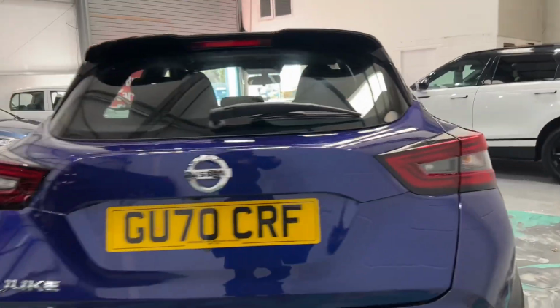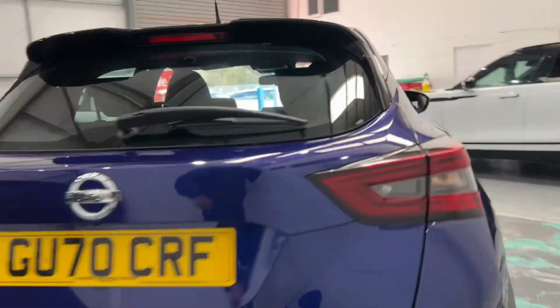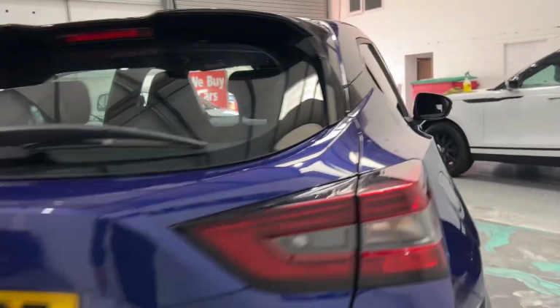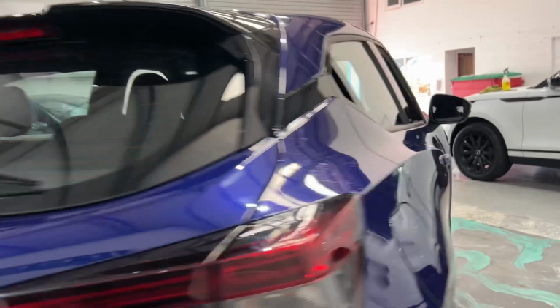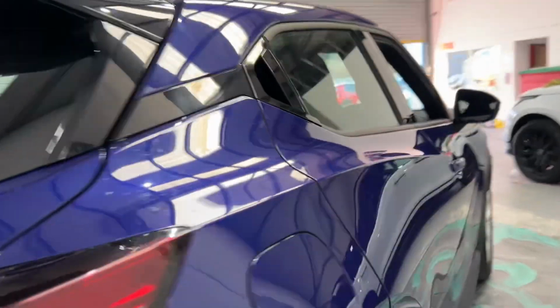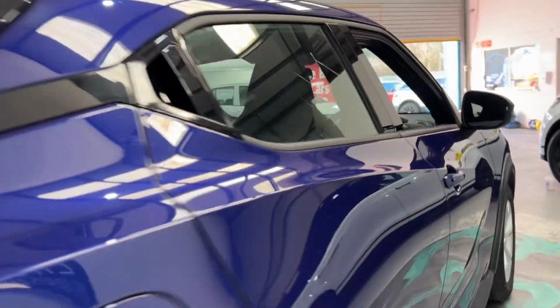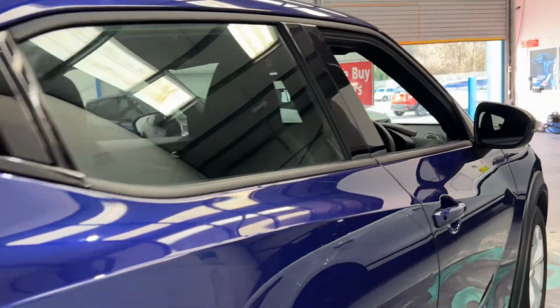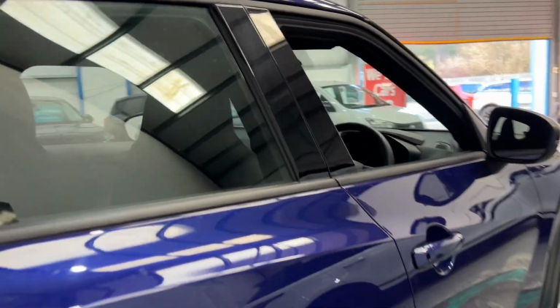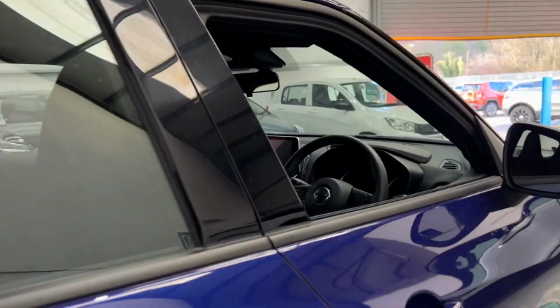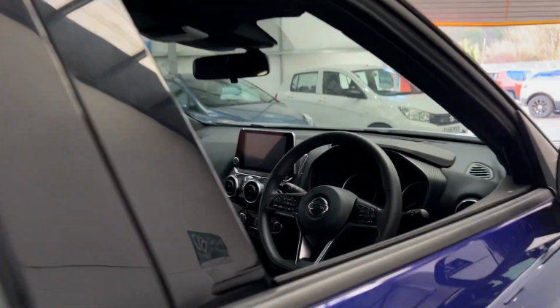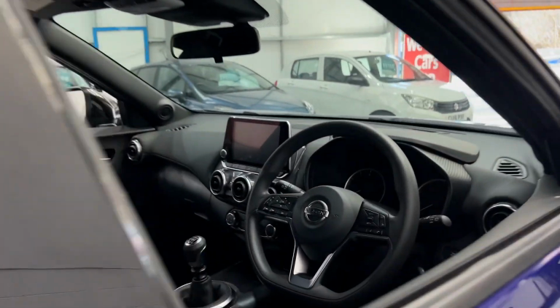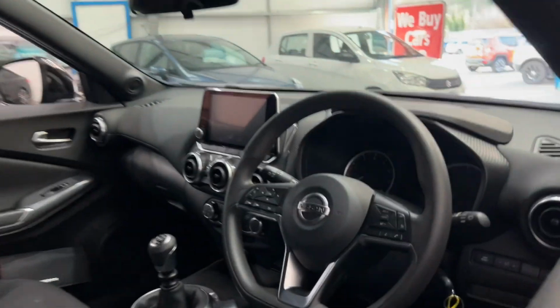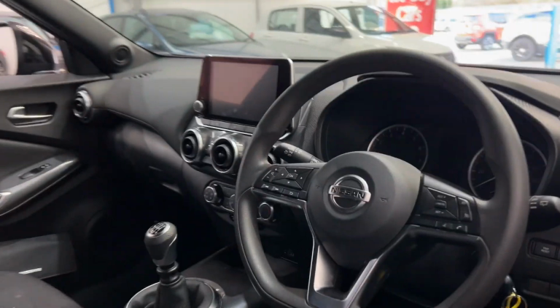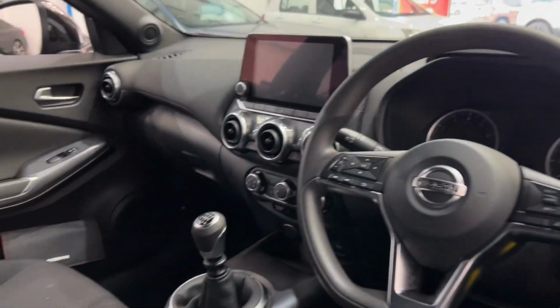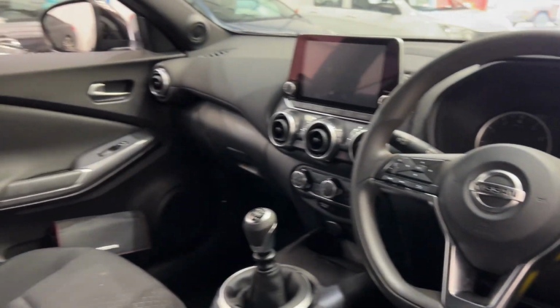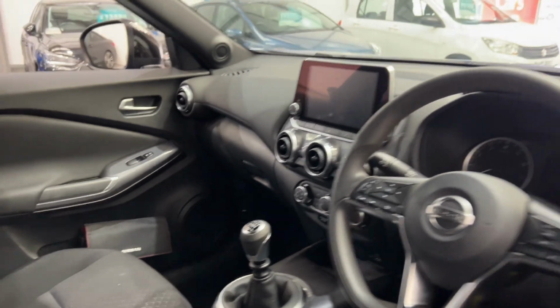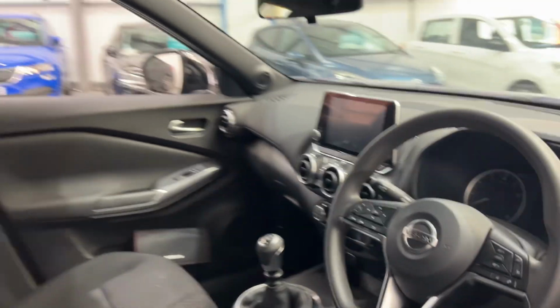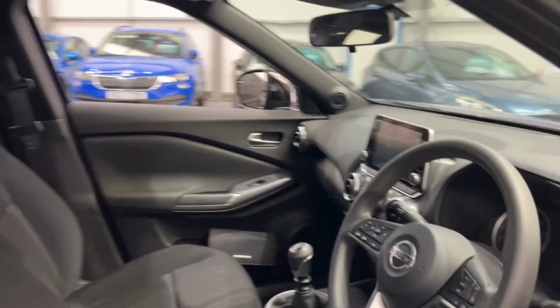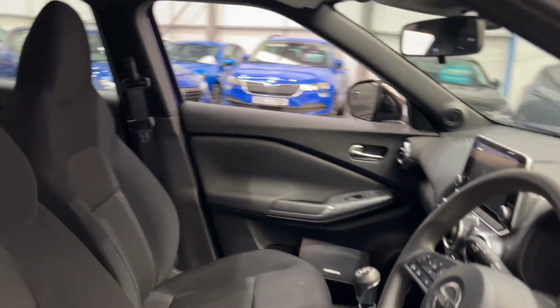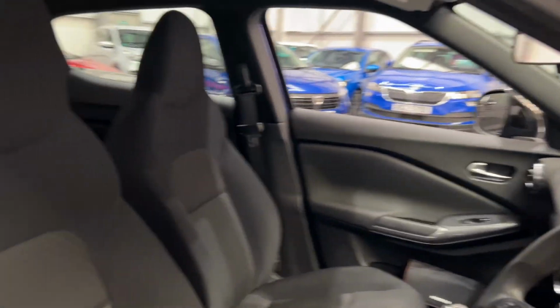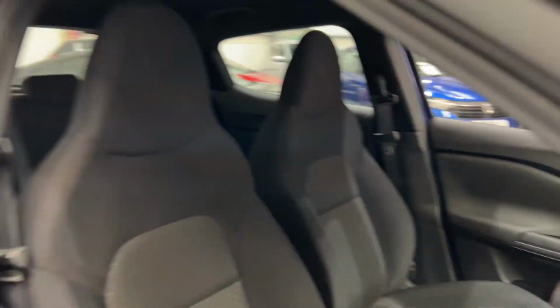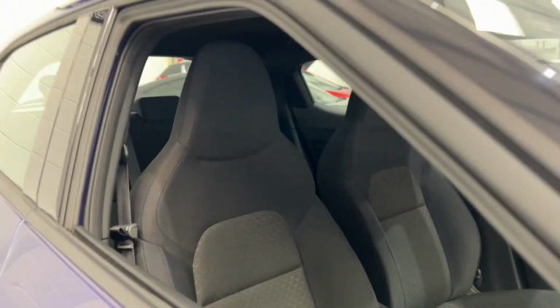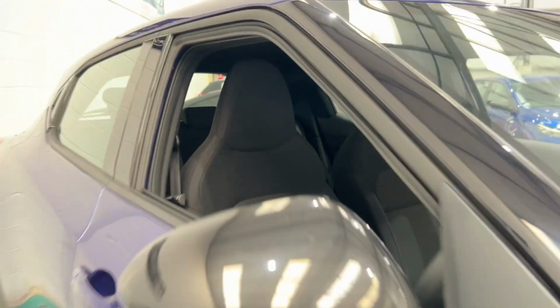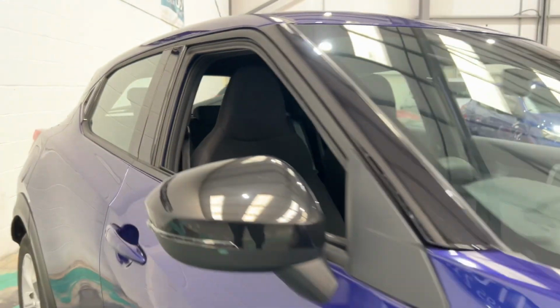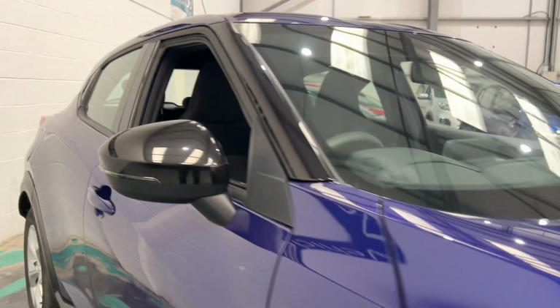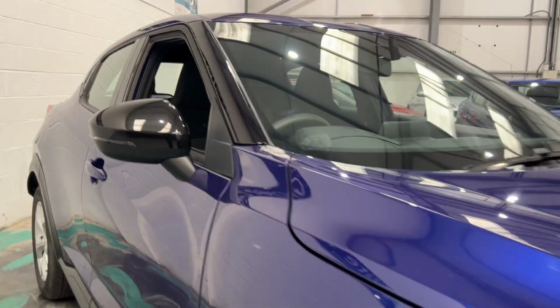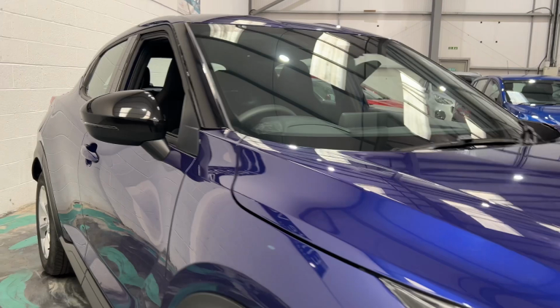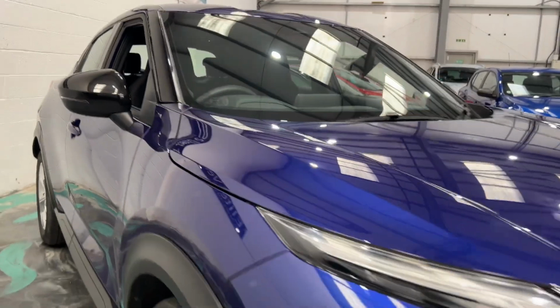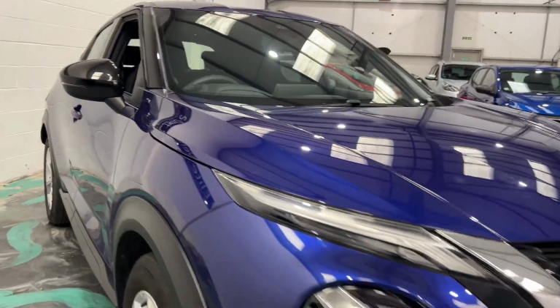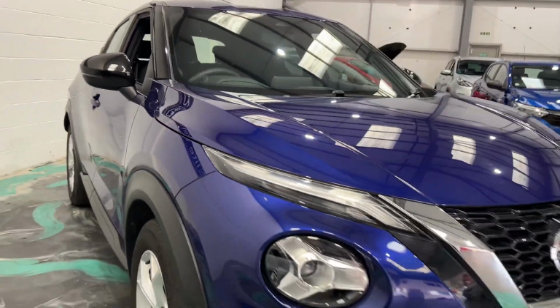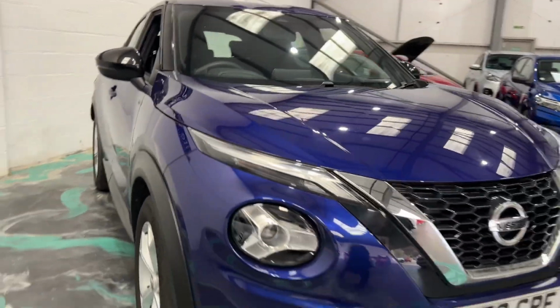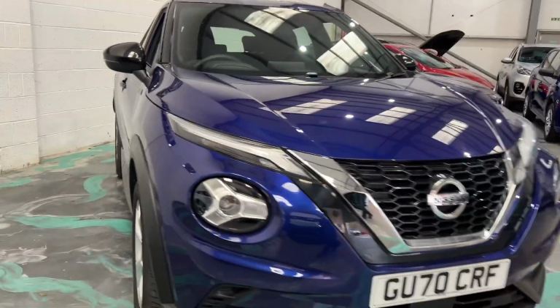The reverse camera makes parking much much easier. One owner from new, of course, so this car will have a new service done just to make sure everything is in tip-top condition for you.